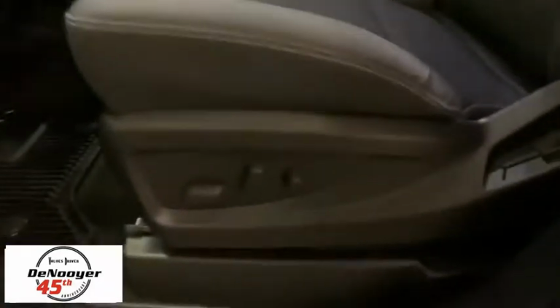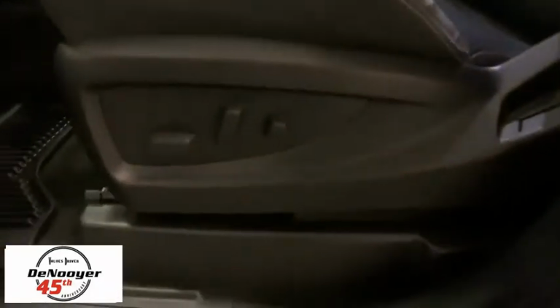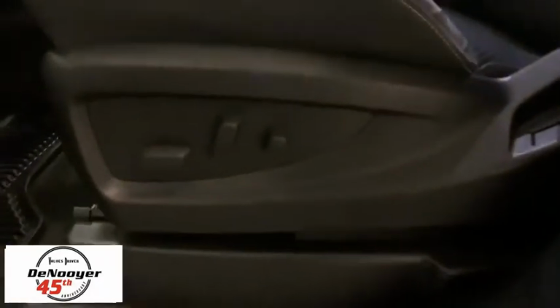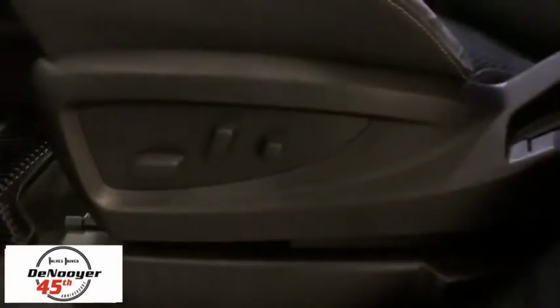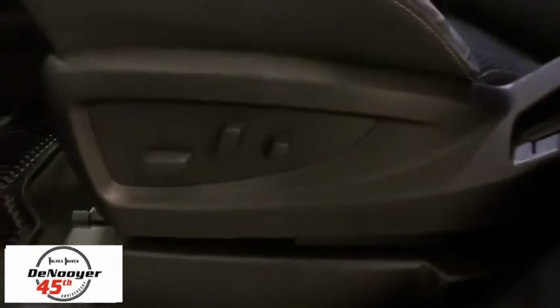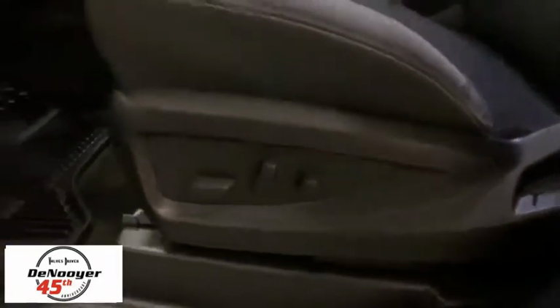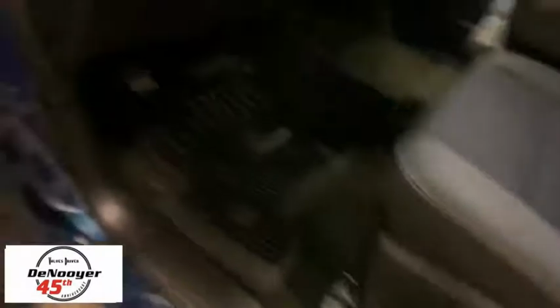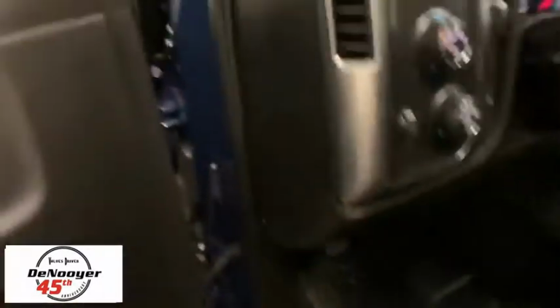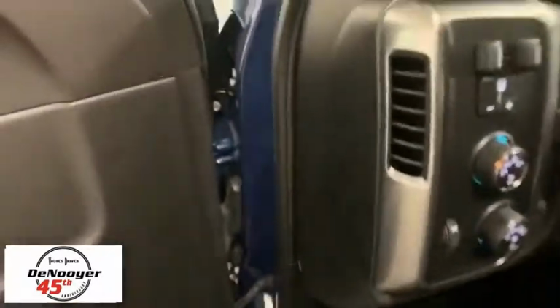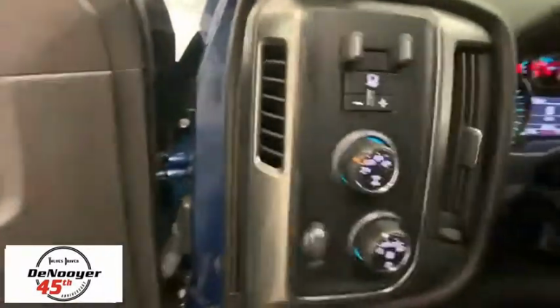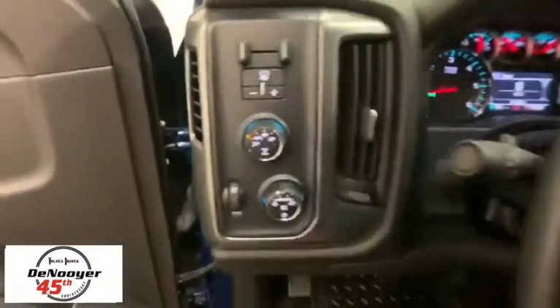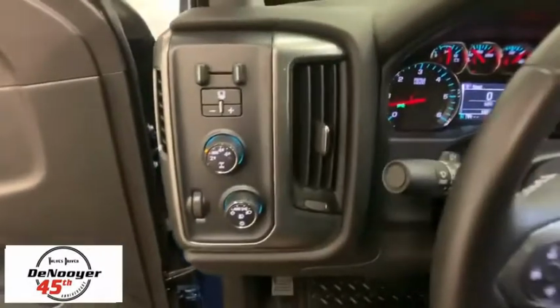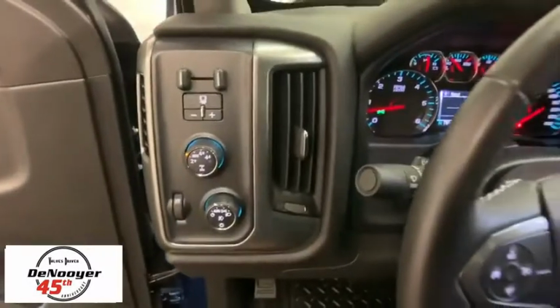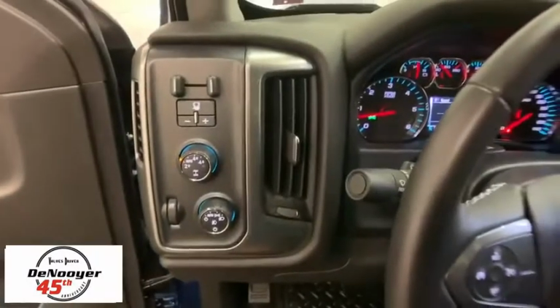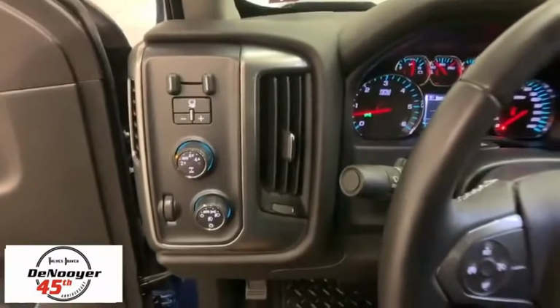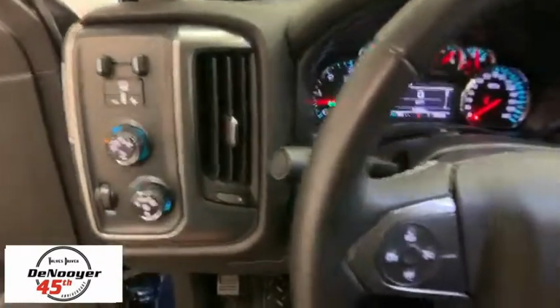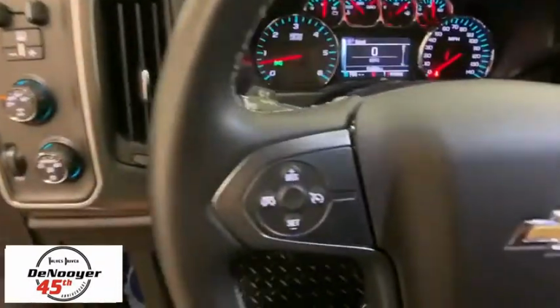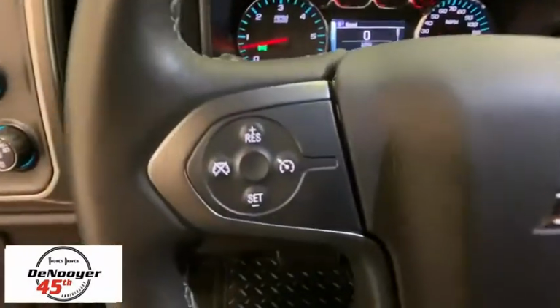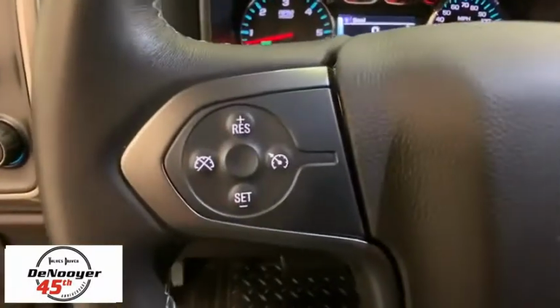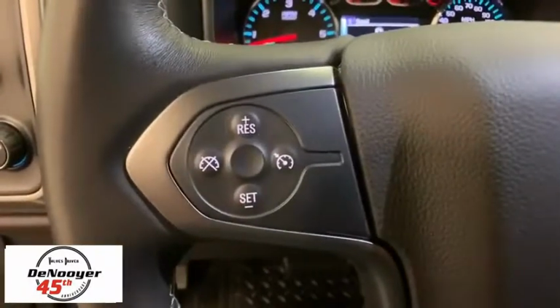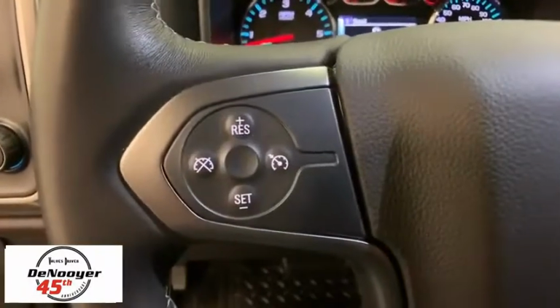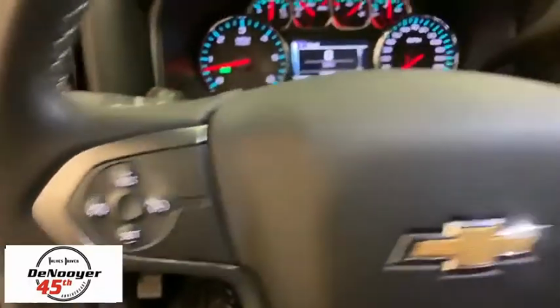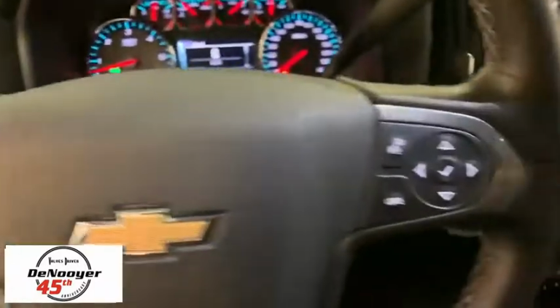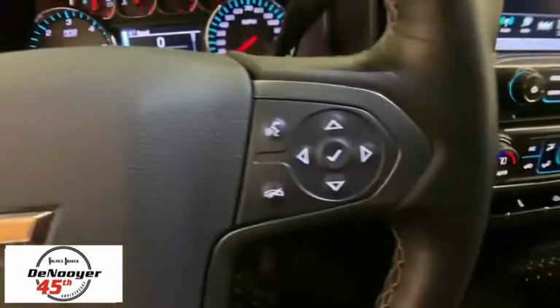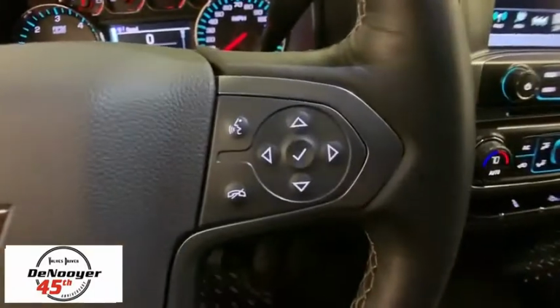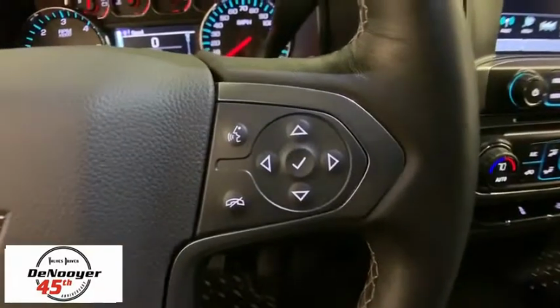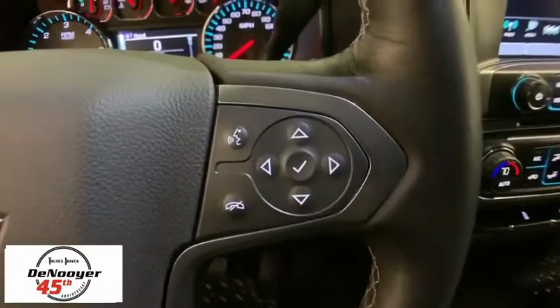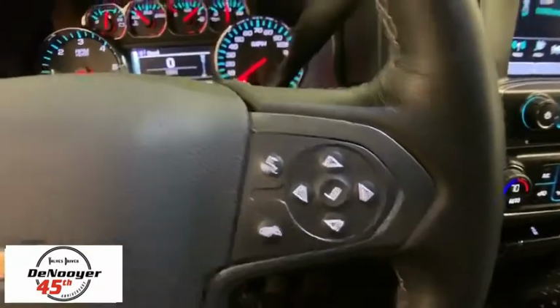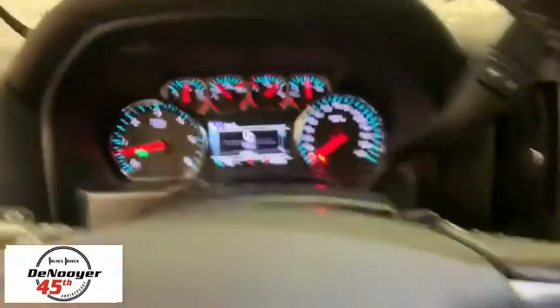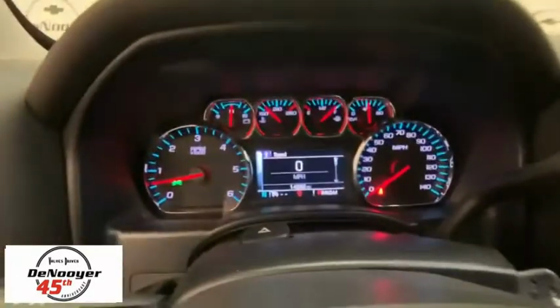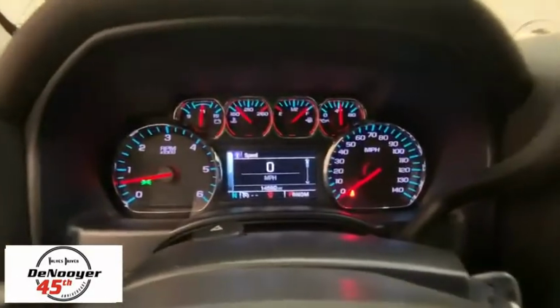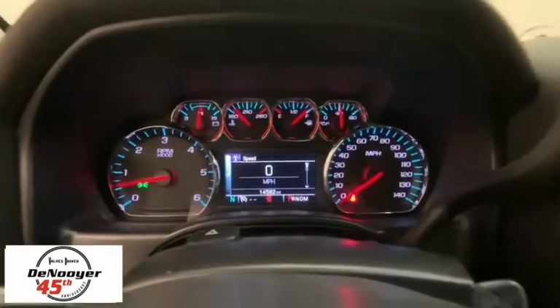Traction control, steering wheel audio controls, dual airbags, alloy wheels, power steering, four-wheel disc brakes, center armrest, electronic stability control, trip computer.